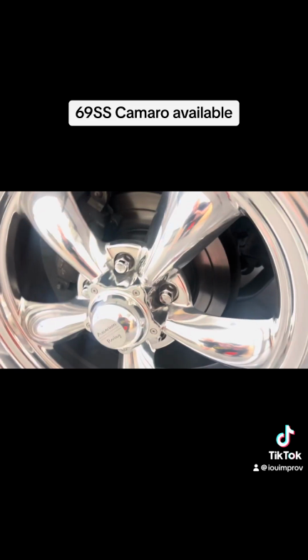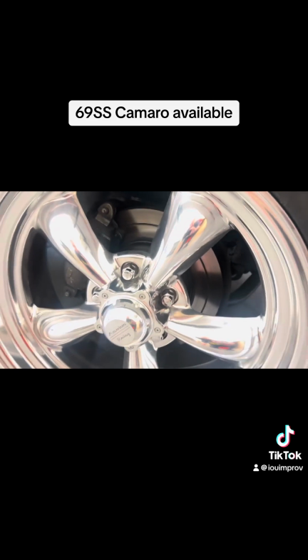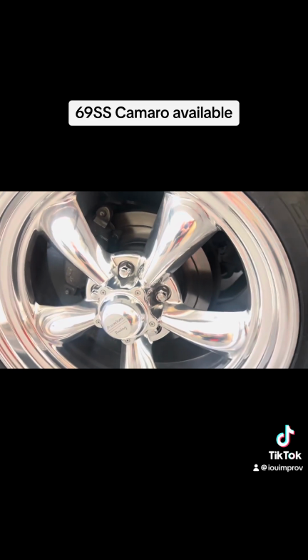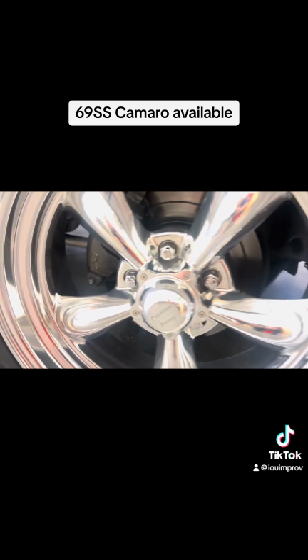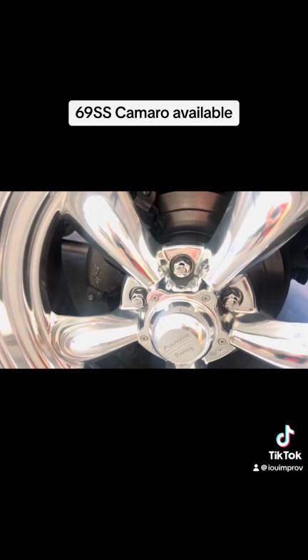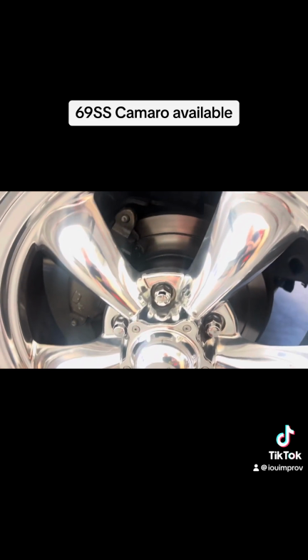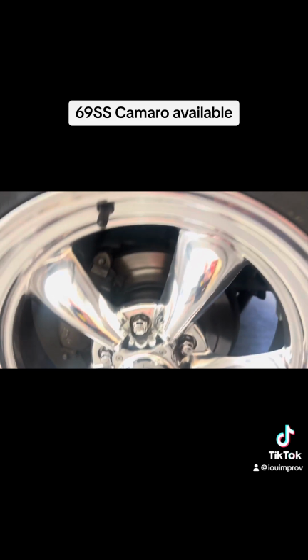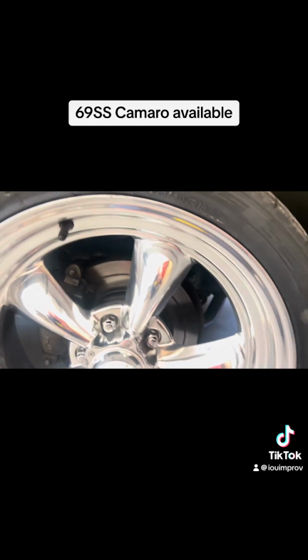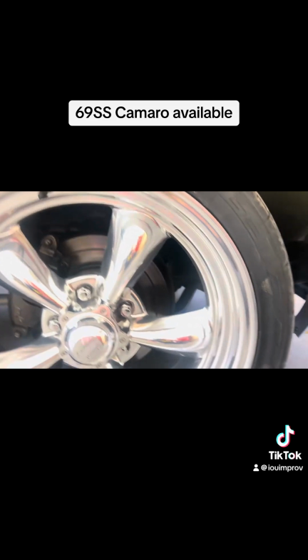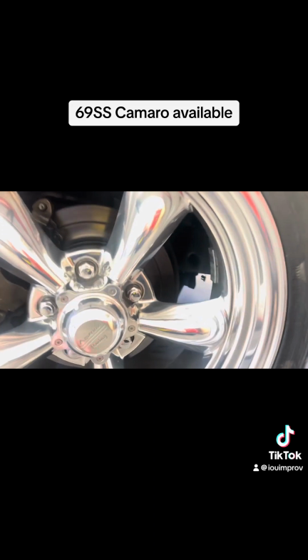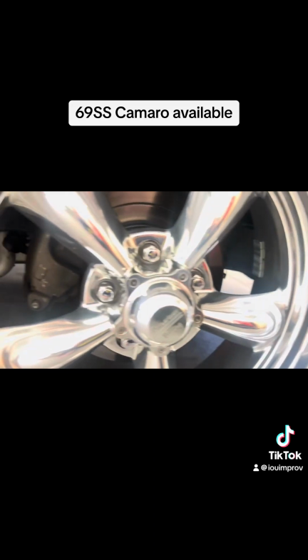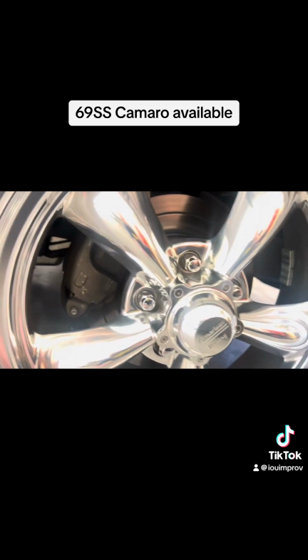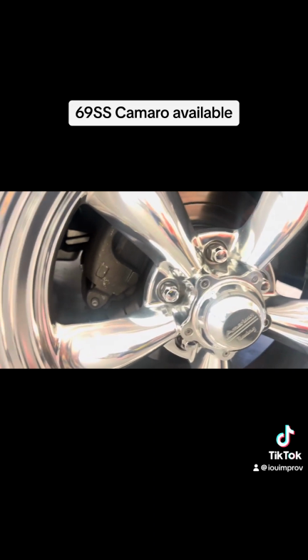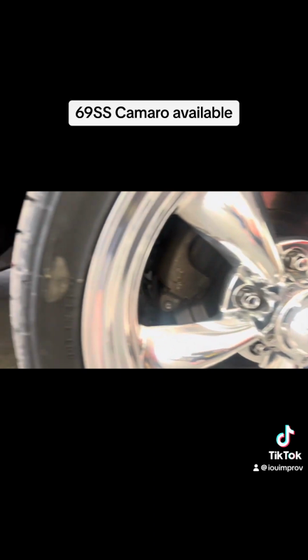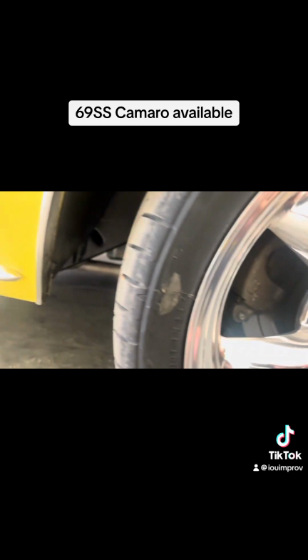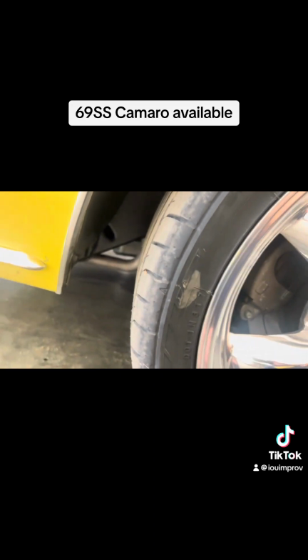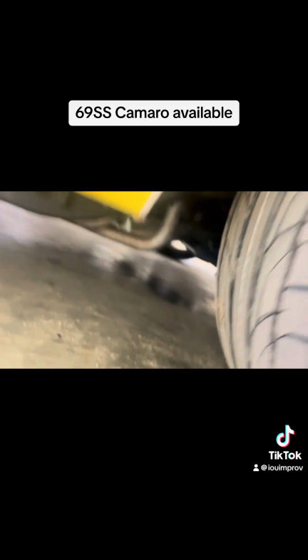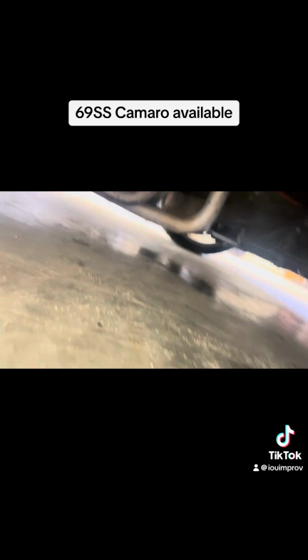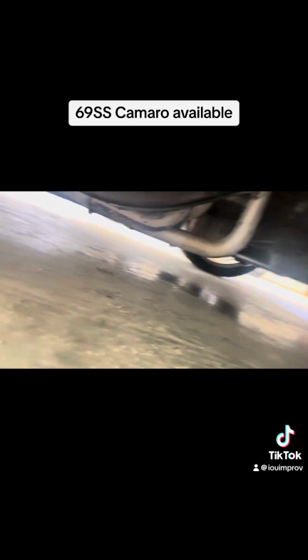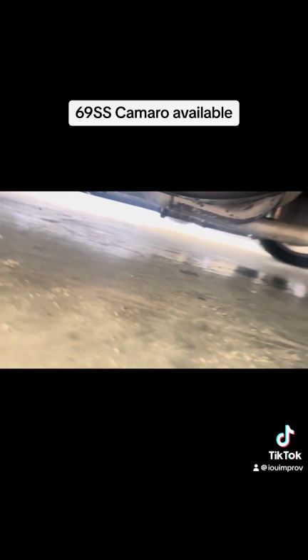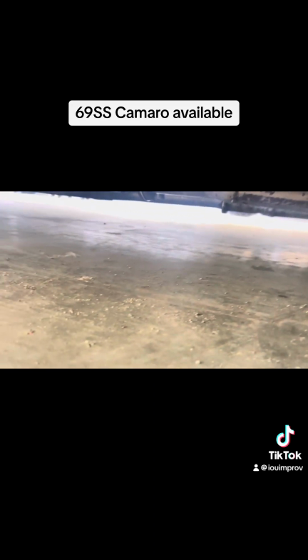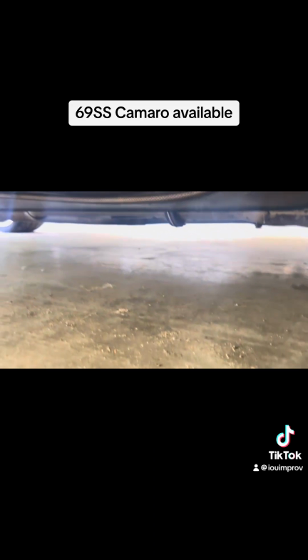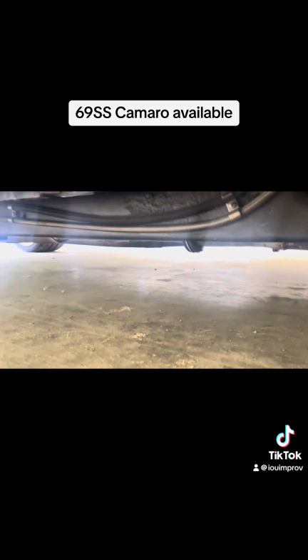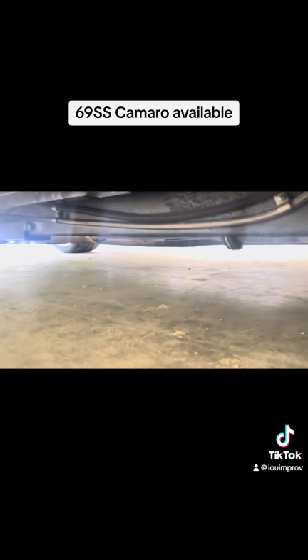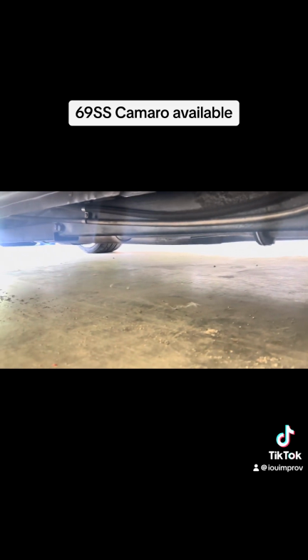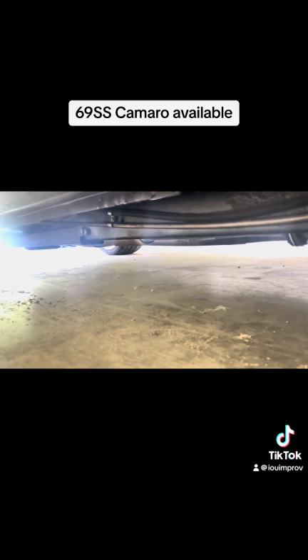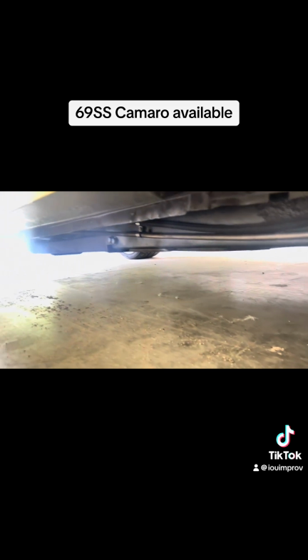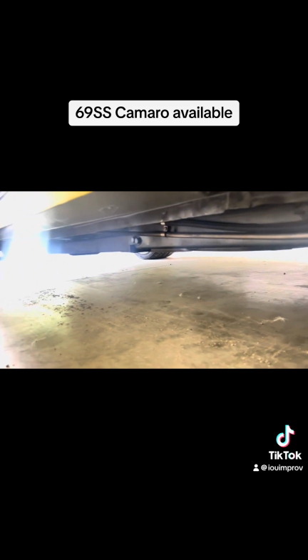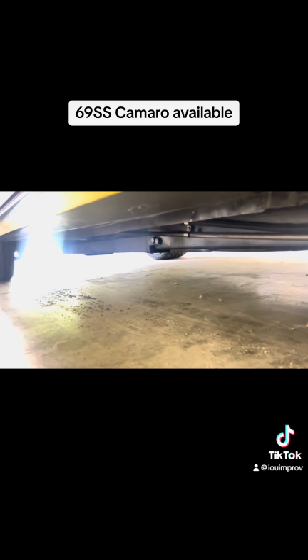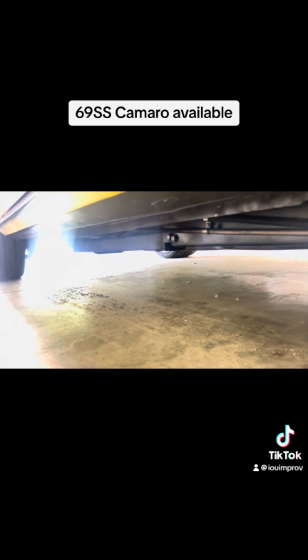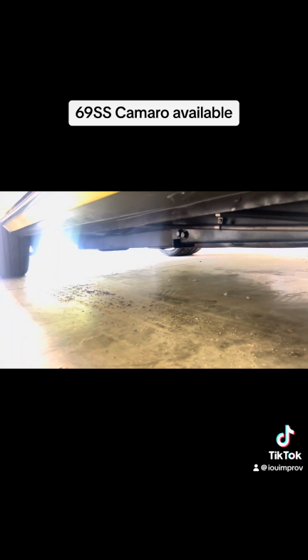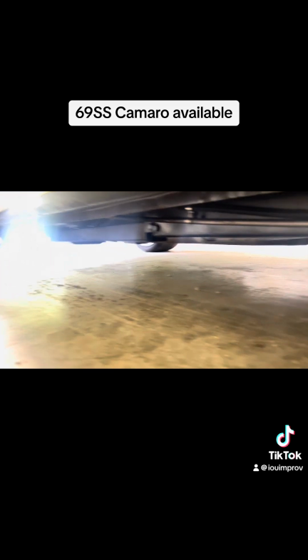Disc — is that Wilwood disc brakes or Wilwood? Whatever they call them. Your son knows, right? So look at underneath. Perfect. Check that out.